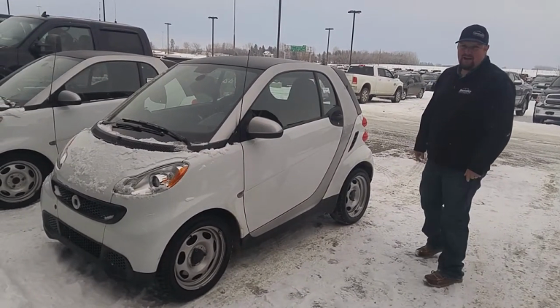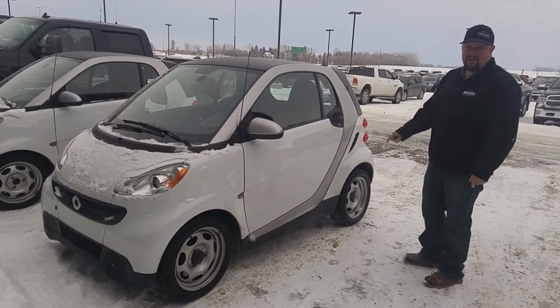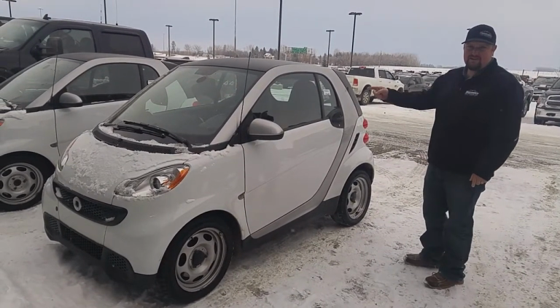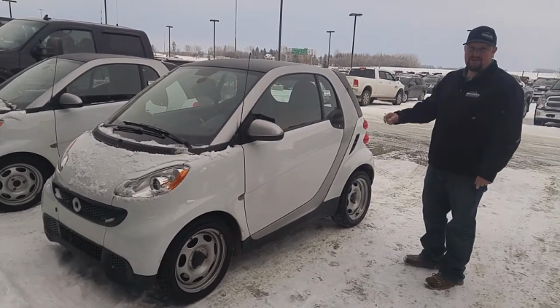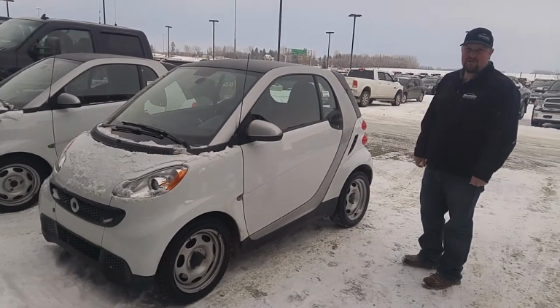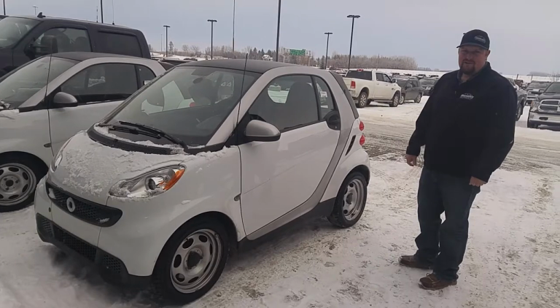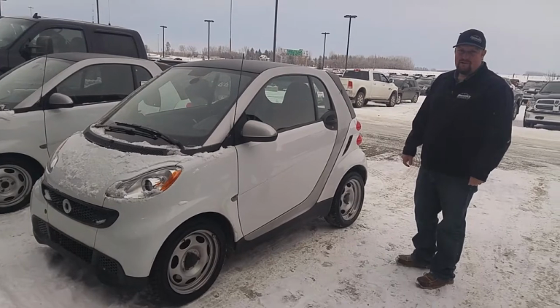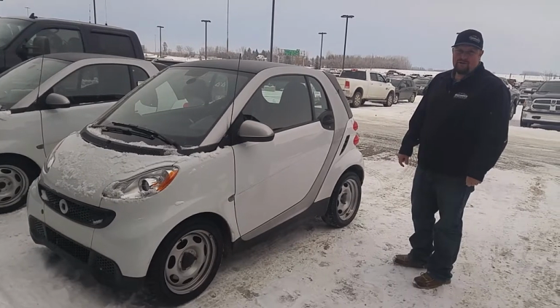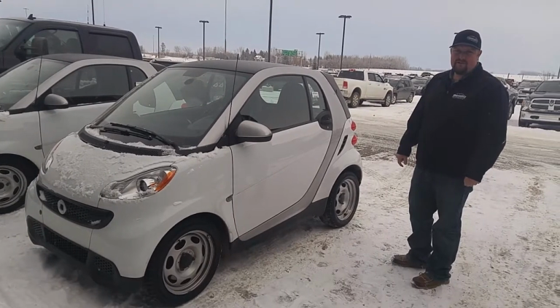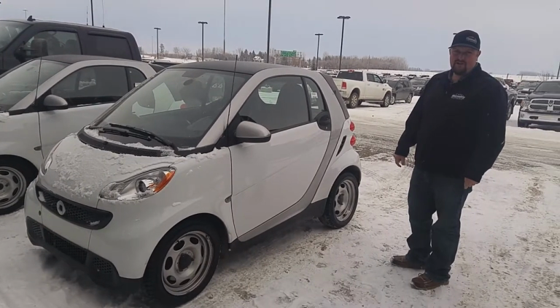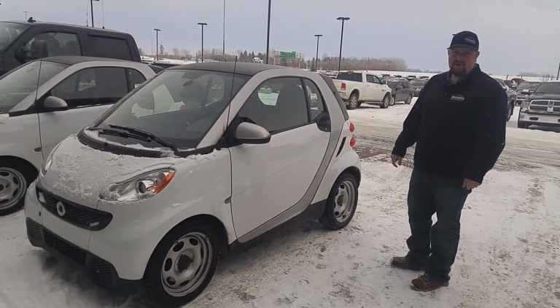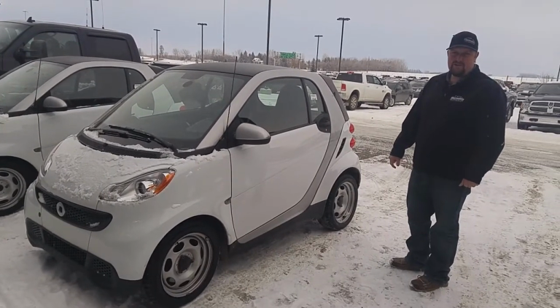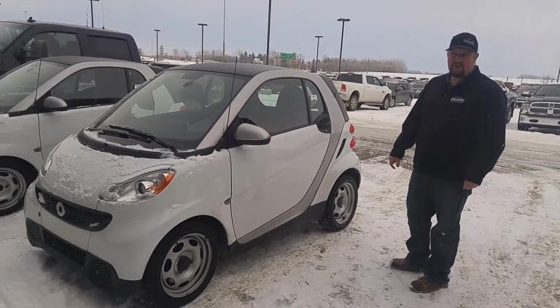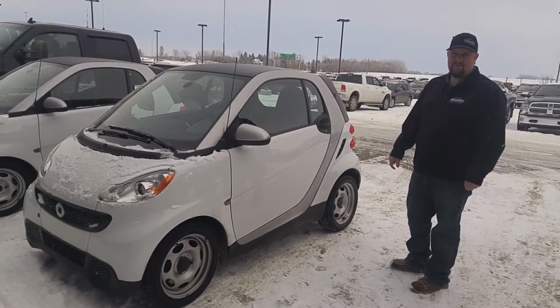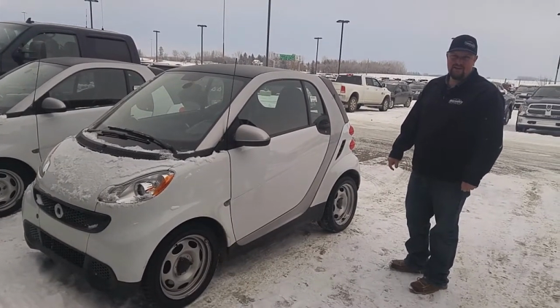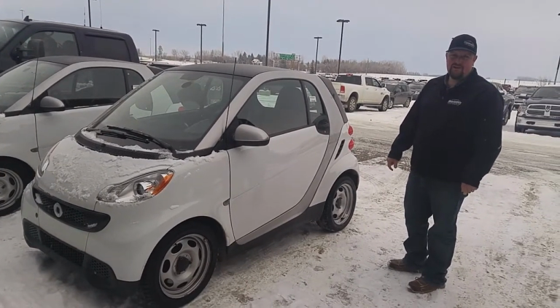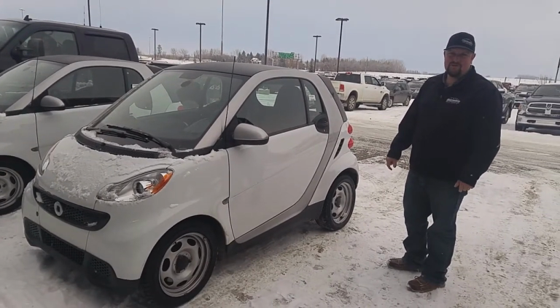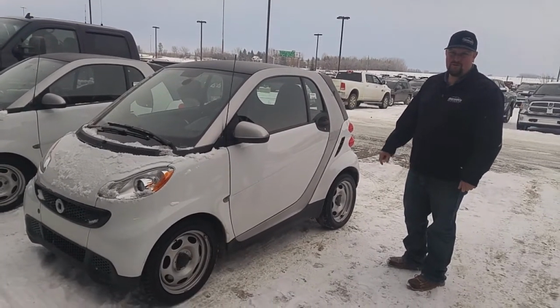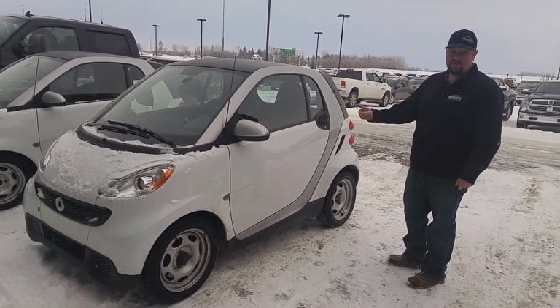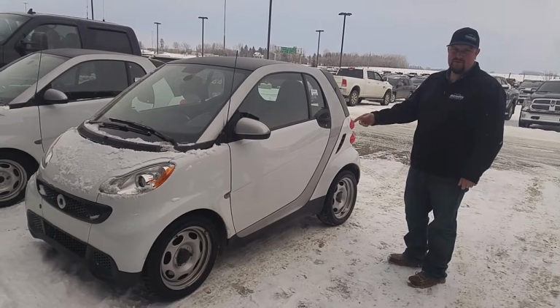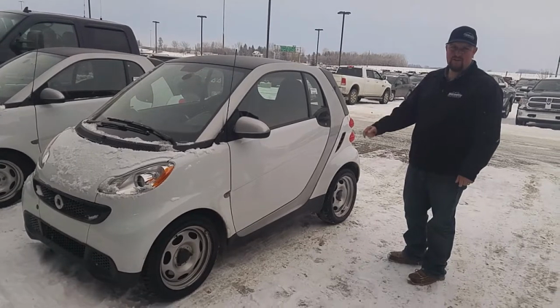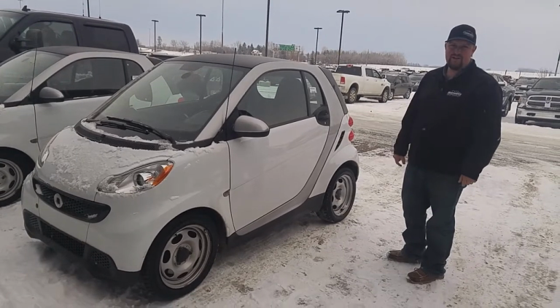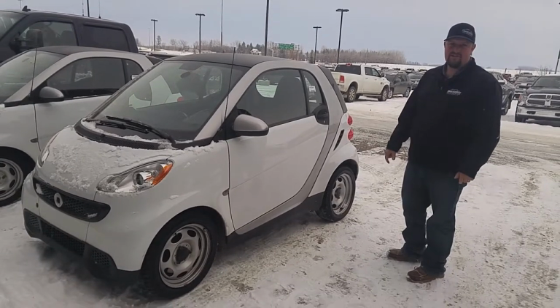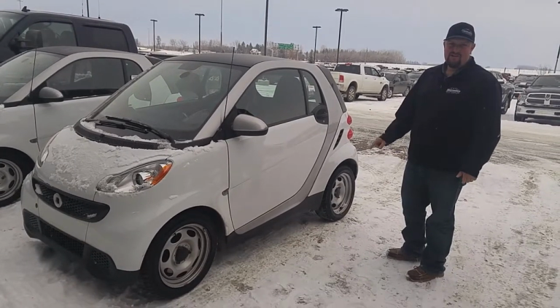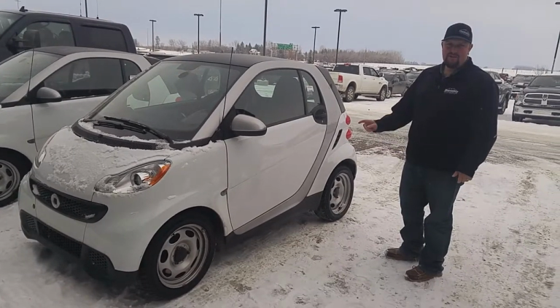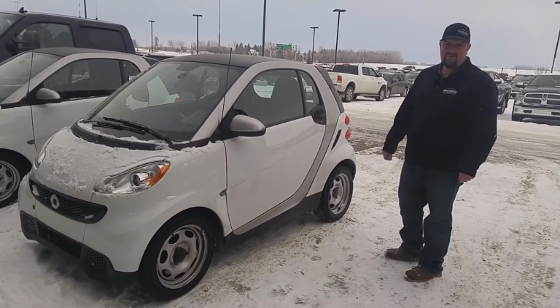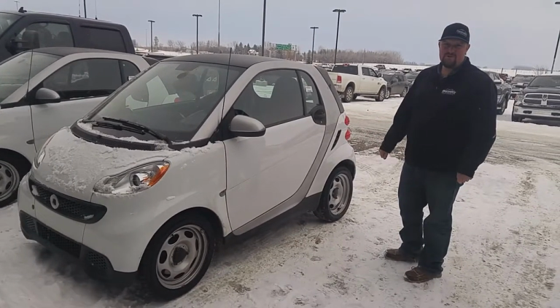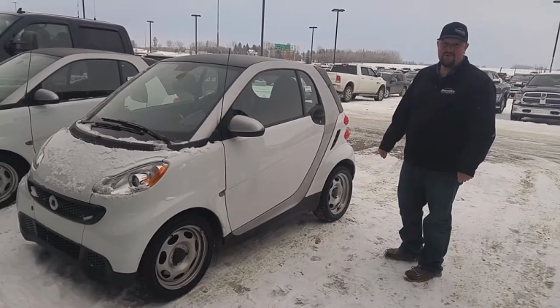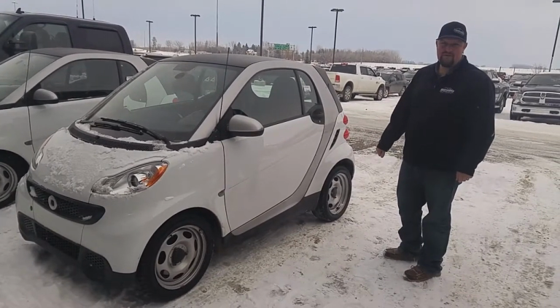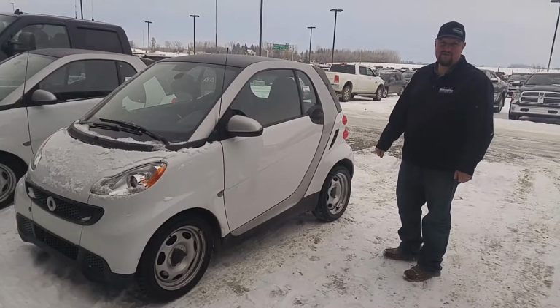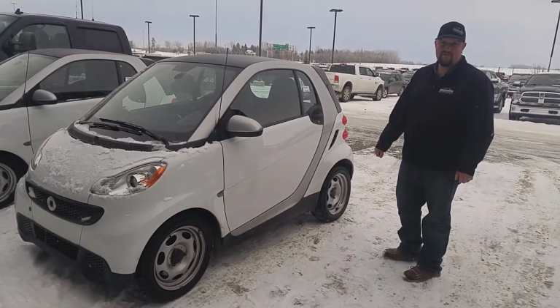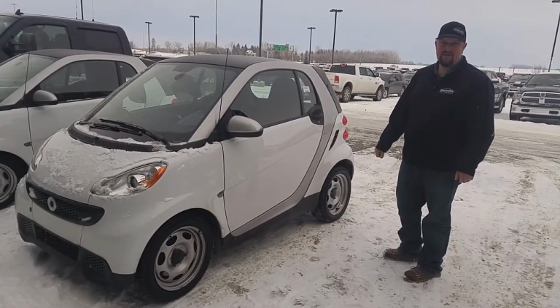I've got eight of these in stock. You better come get them fast because they're going to fly off the shelf at $5,900. 2013, about 40,000 clicks. Call me today at 403-586-3439.